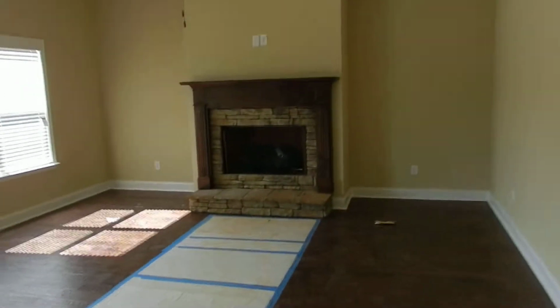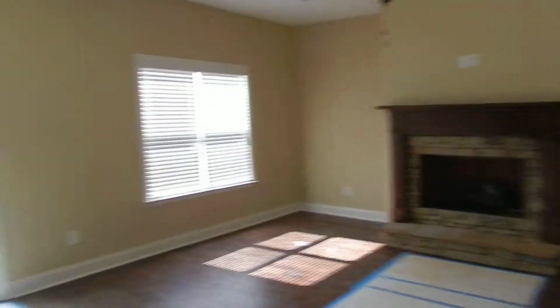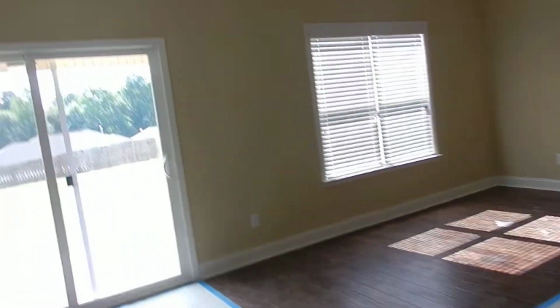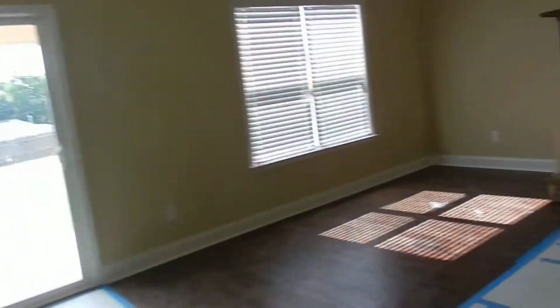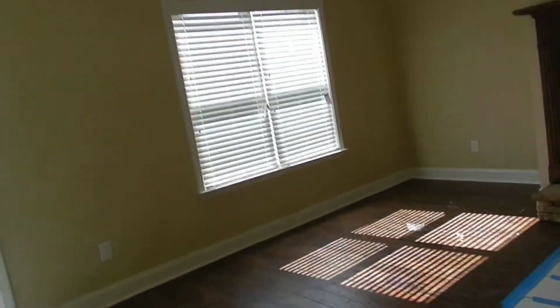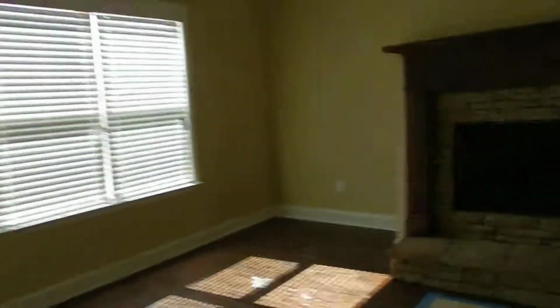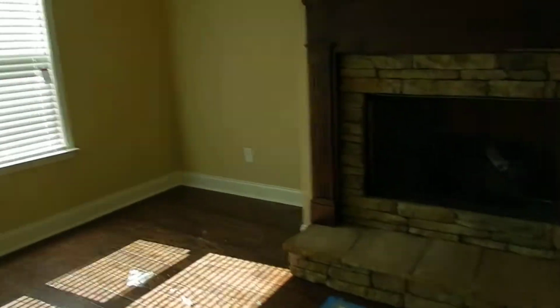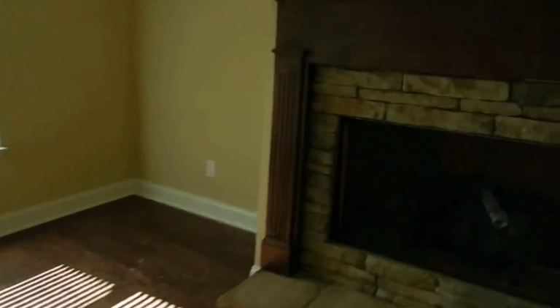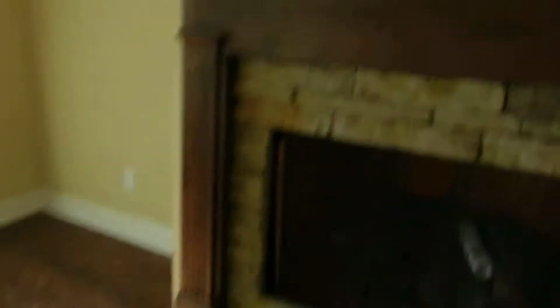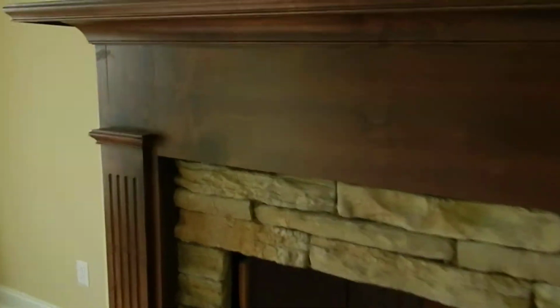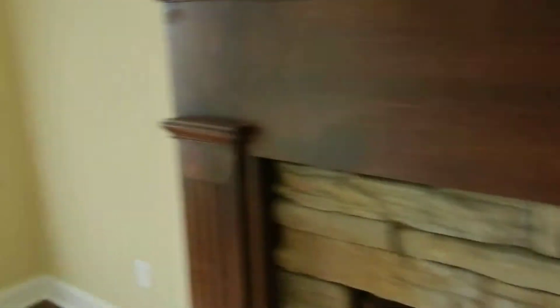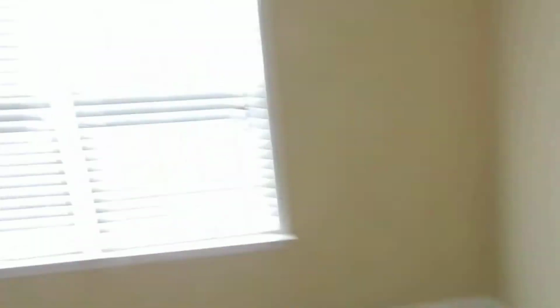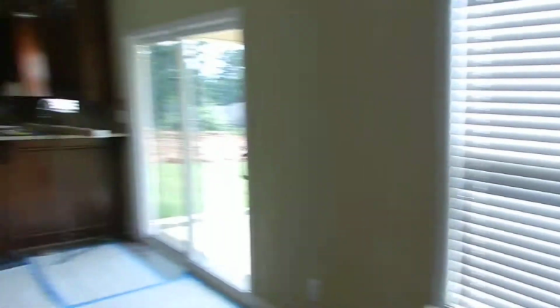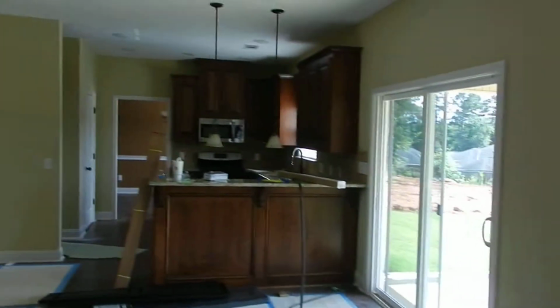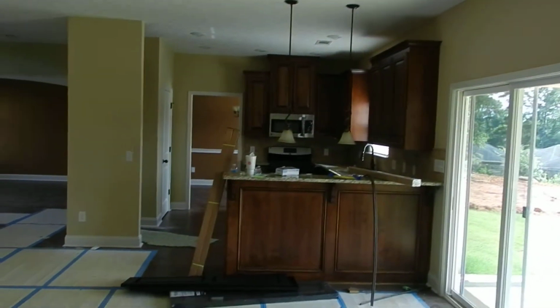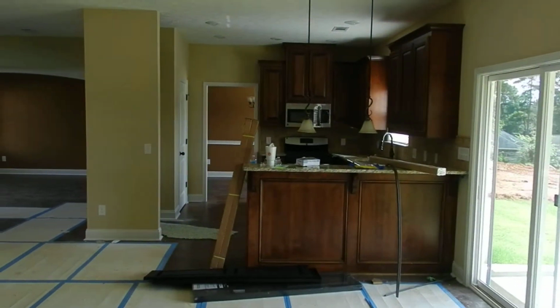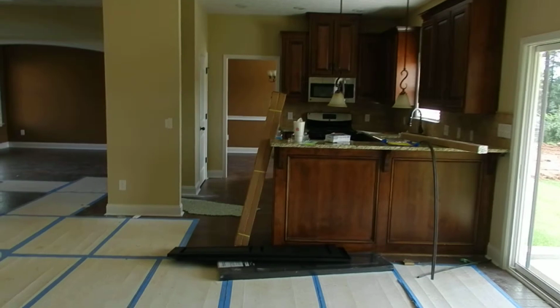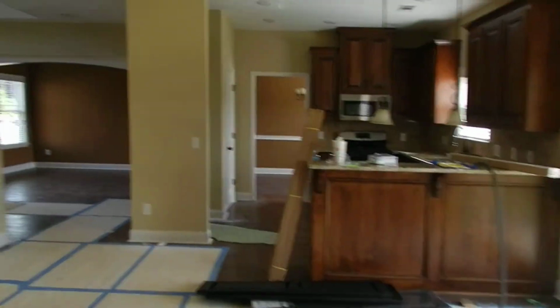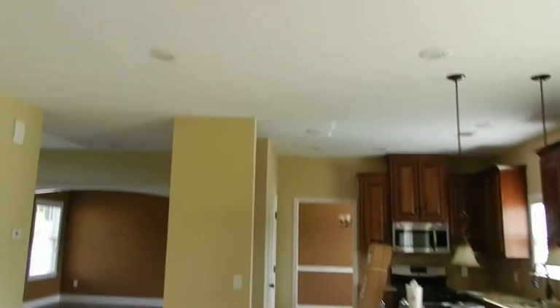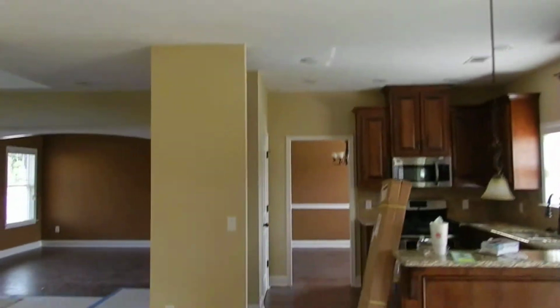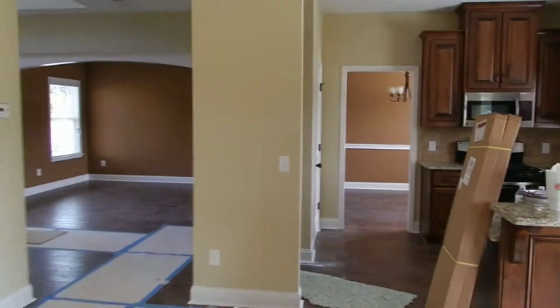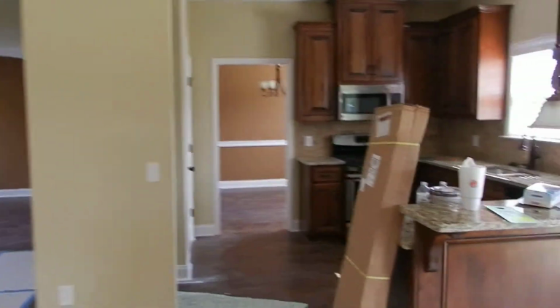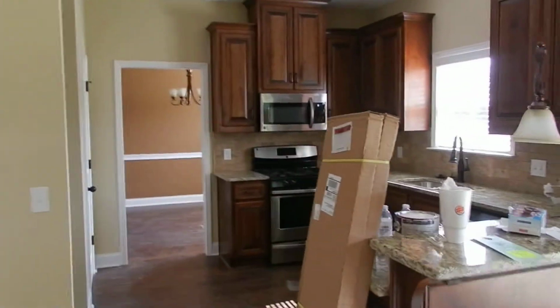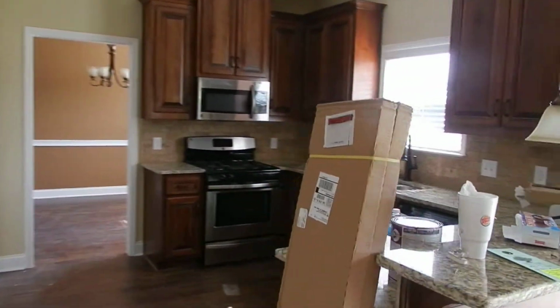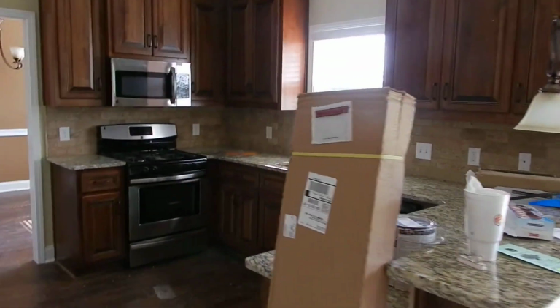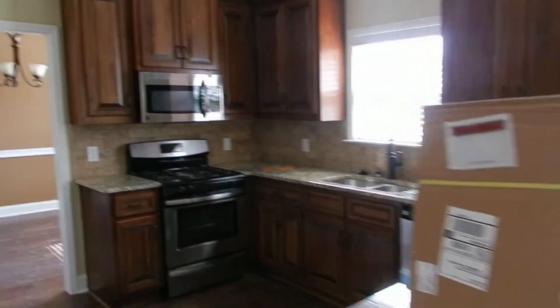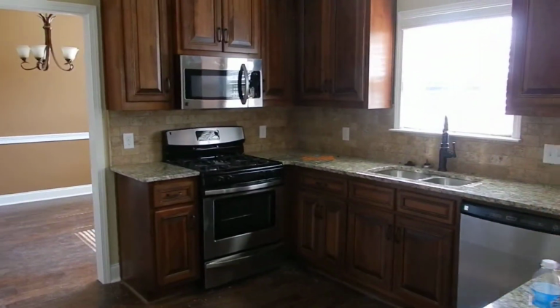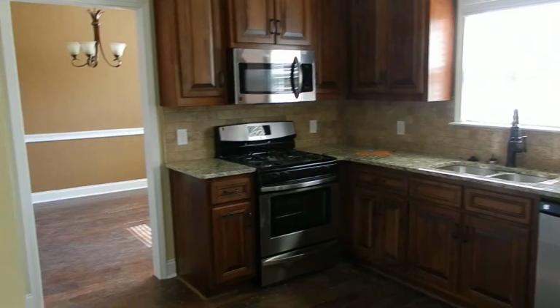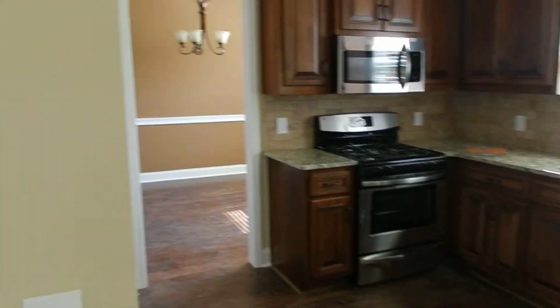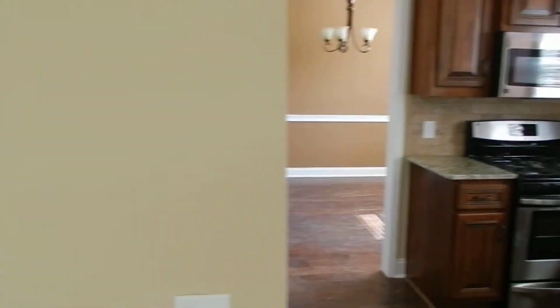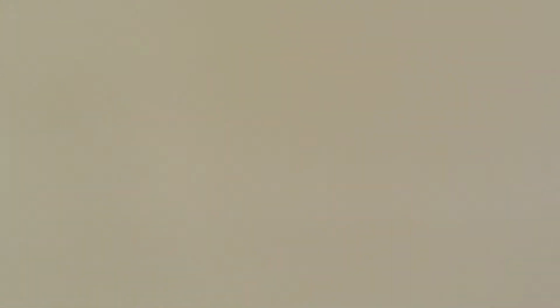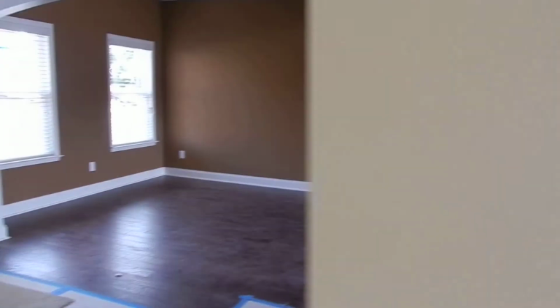So again in the living room, standing back here at the fireplace, and back at the kitchen. So this is the Sycamore Plan.